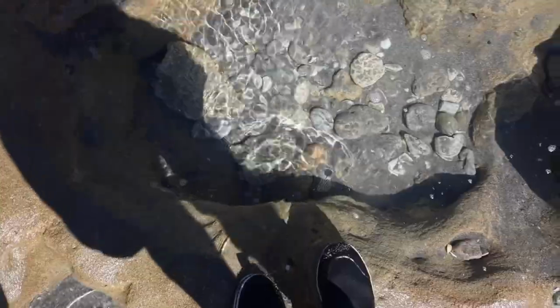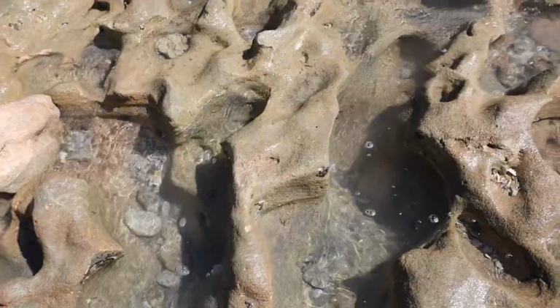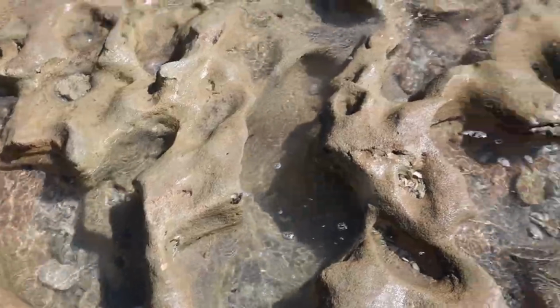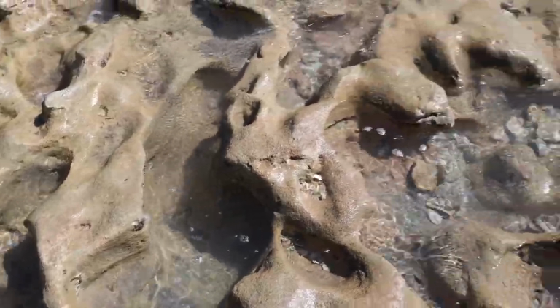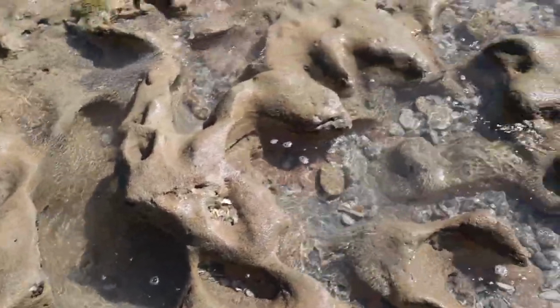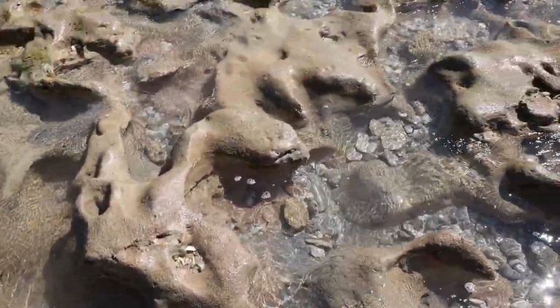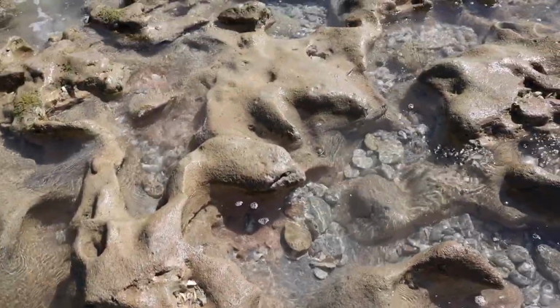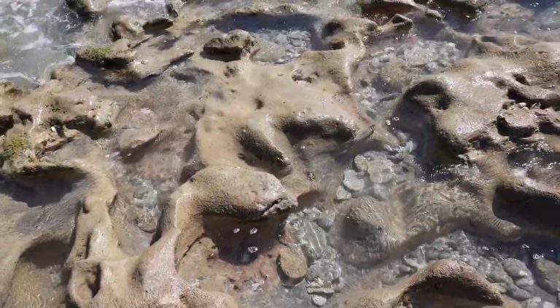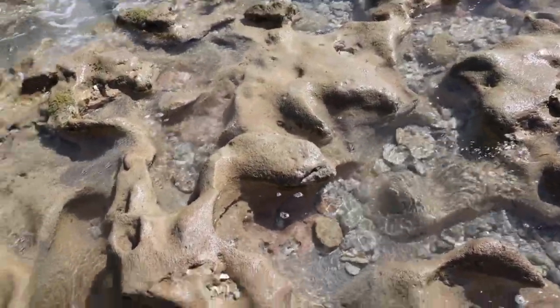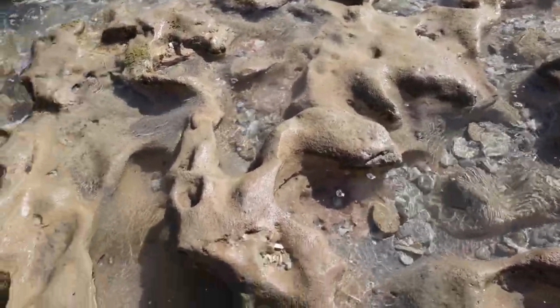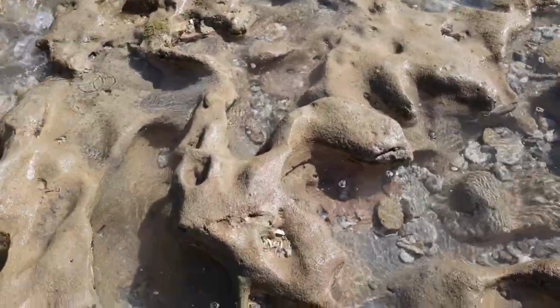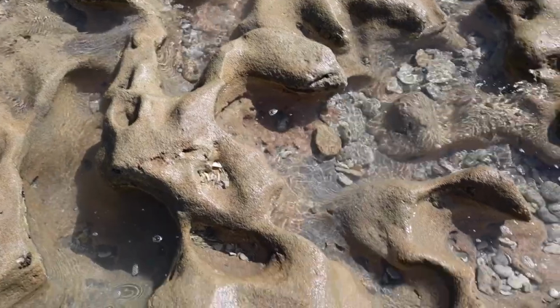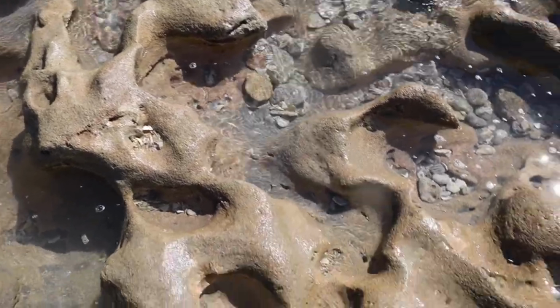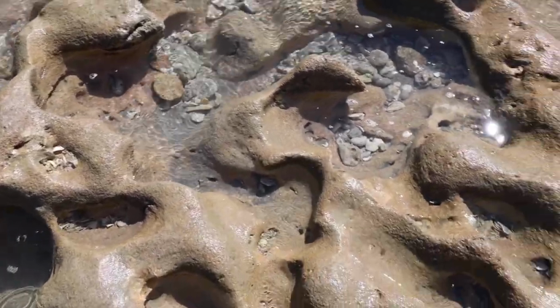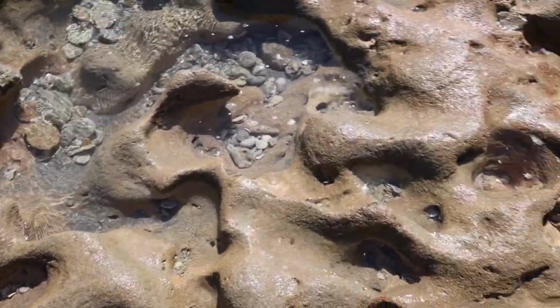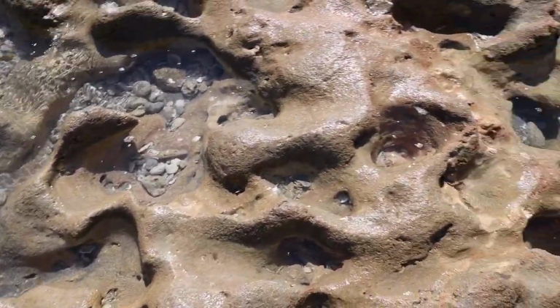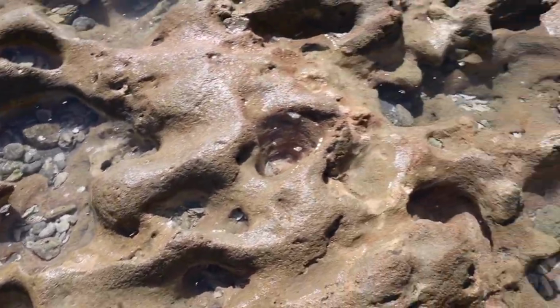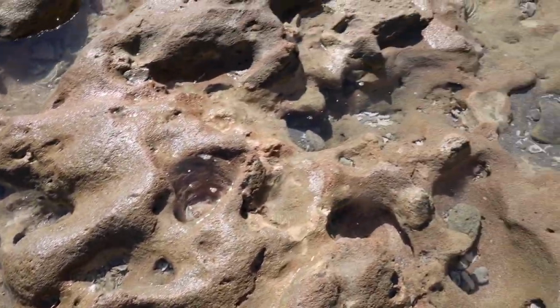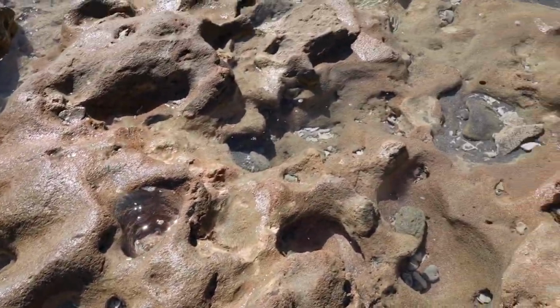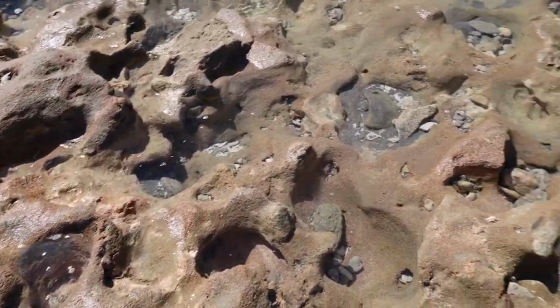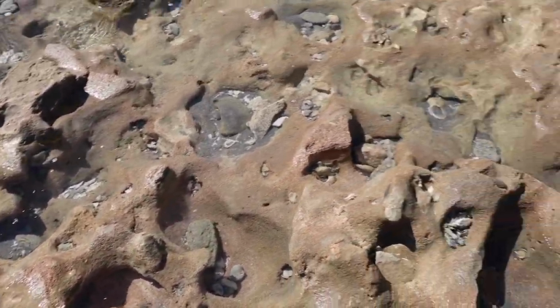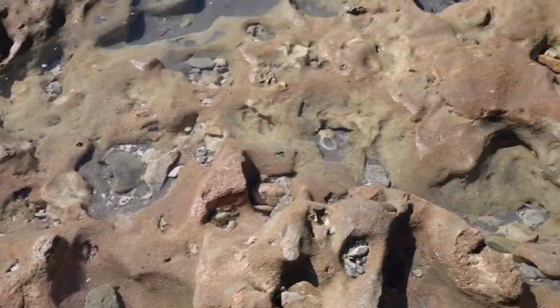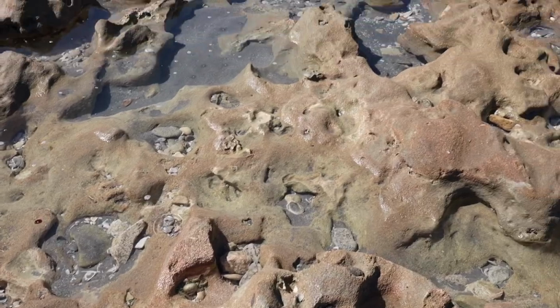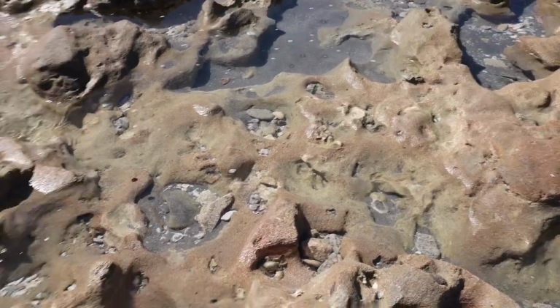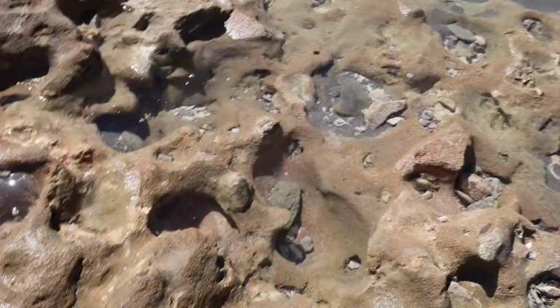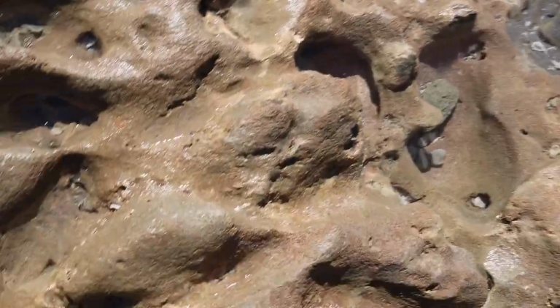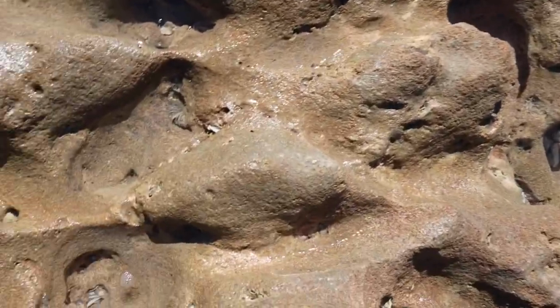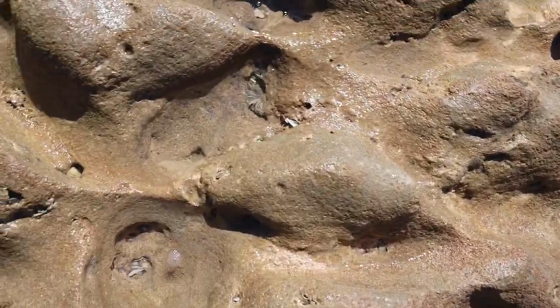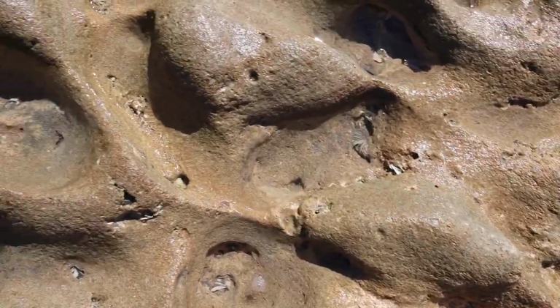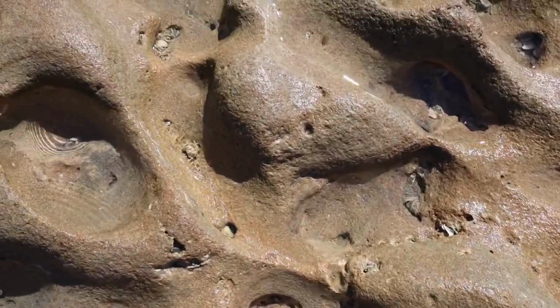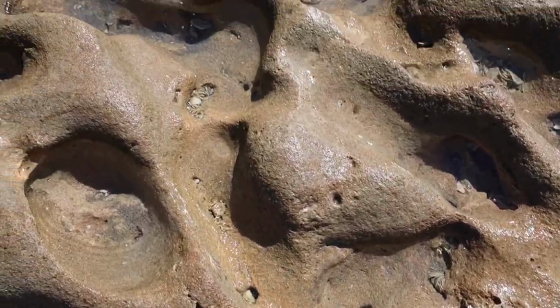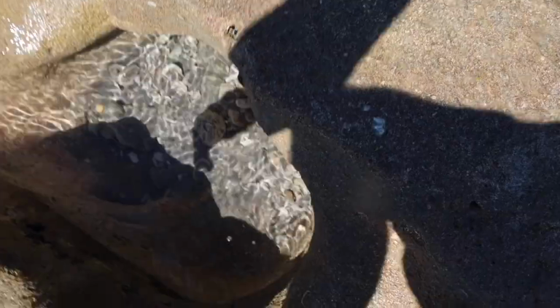If you look around, the waves have actually created these little channels and pockets. They all connect to each other and fill each other up with water as the tide rises. It's almost like a little channel system.